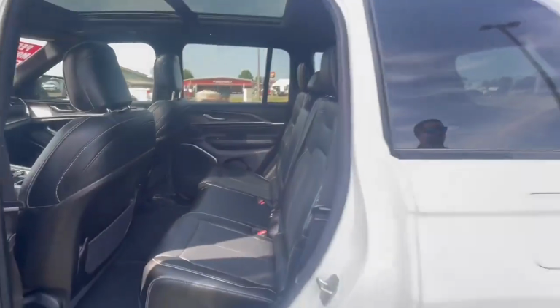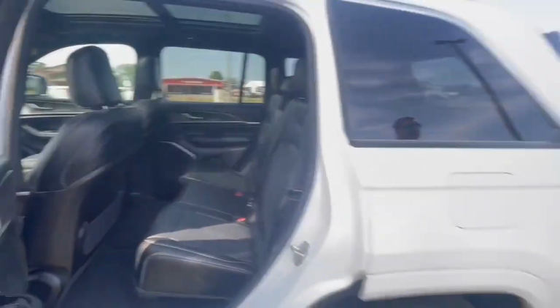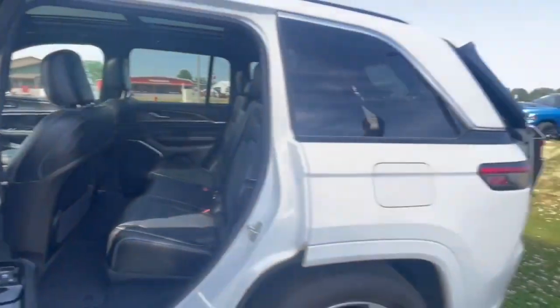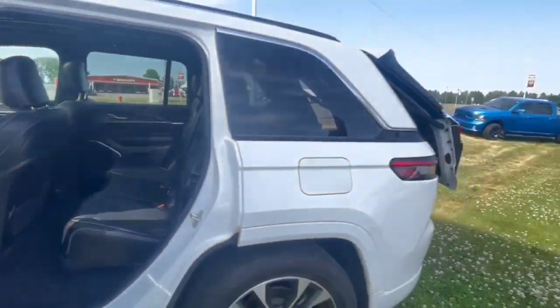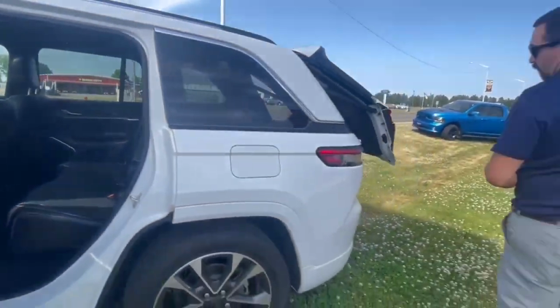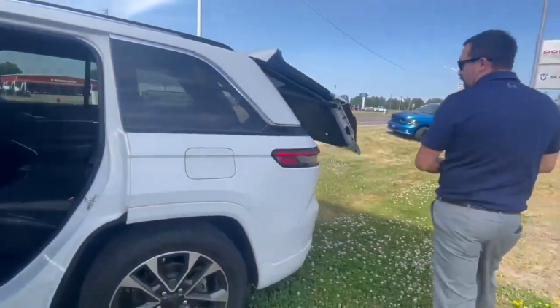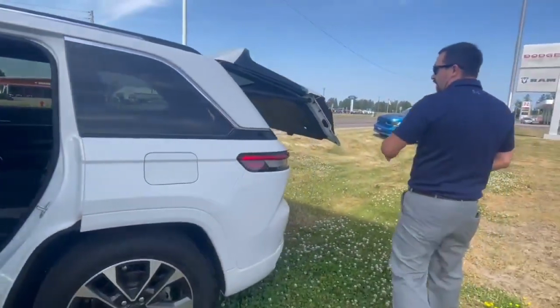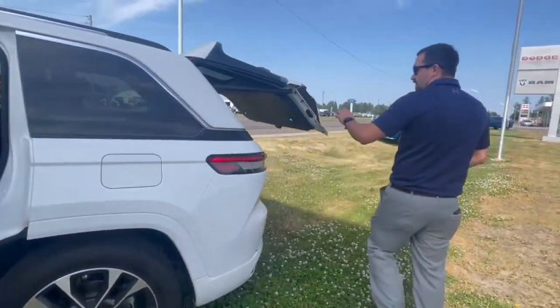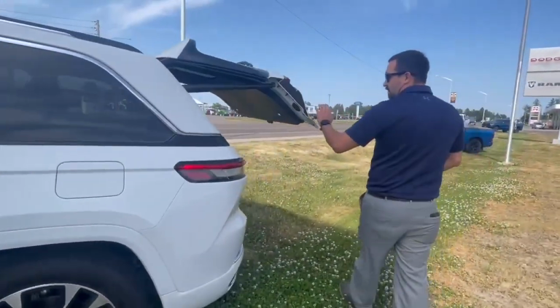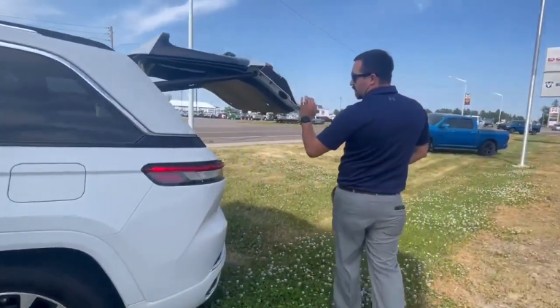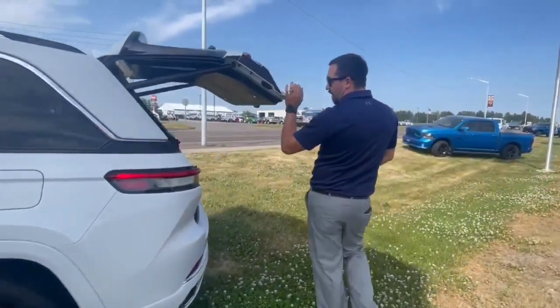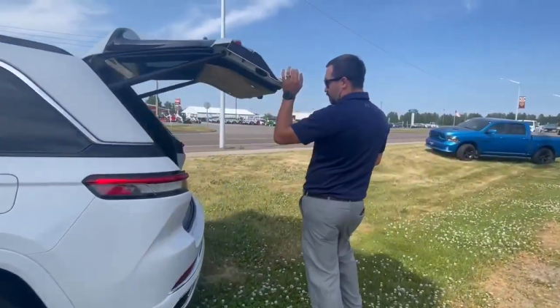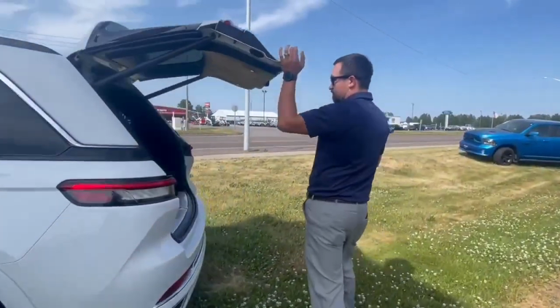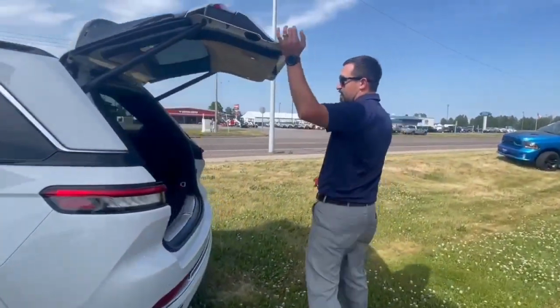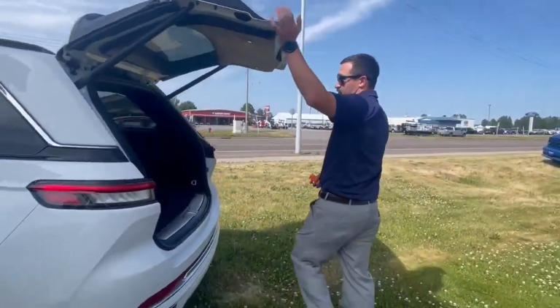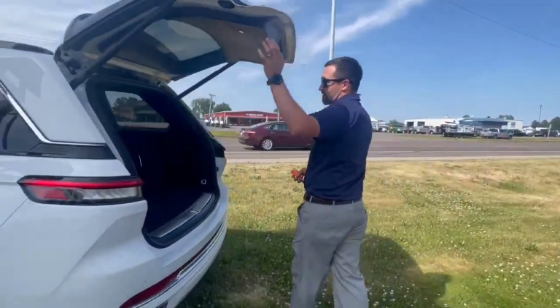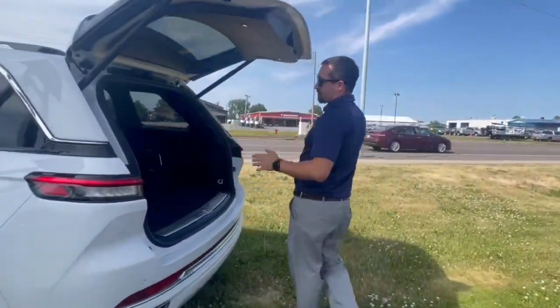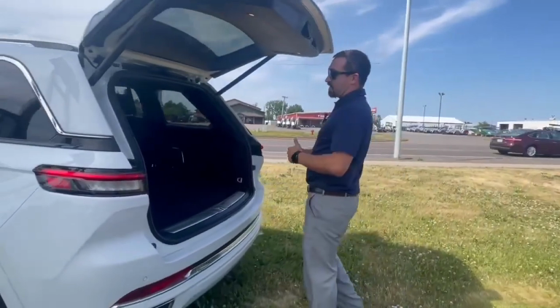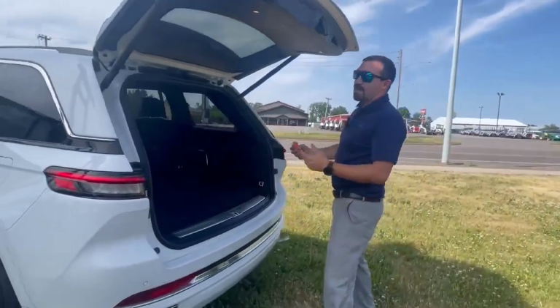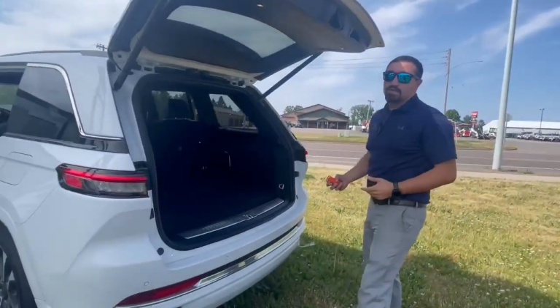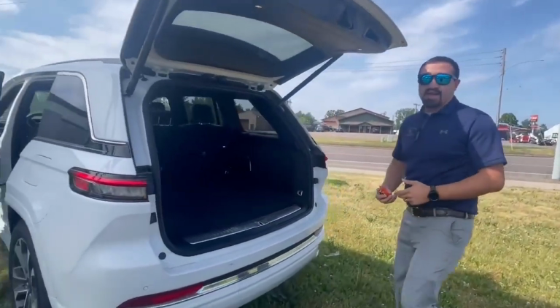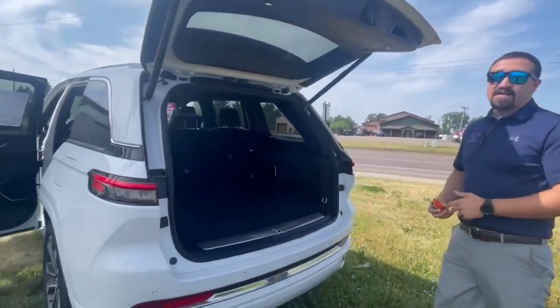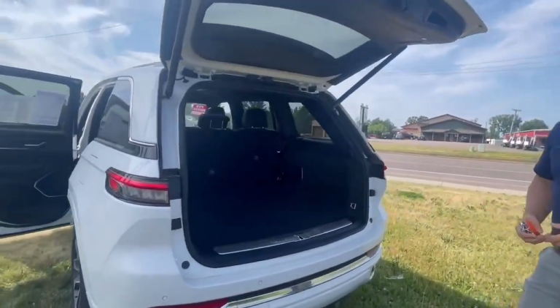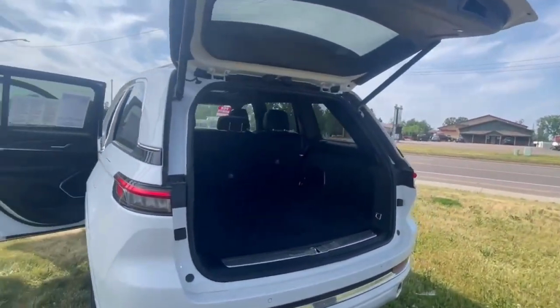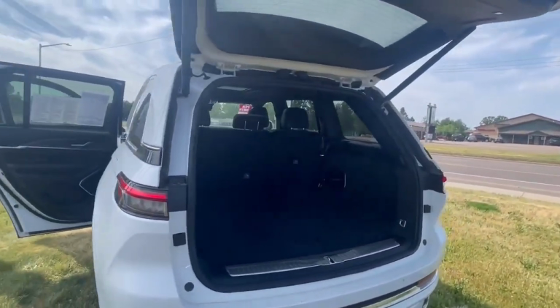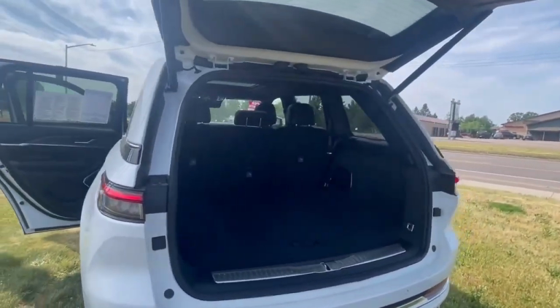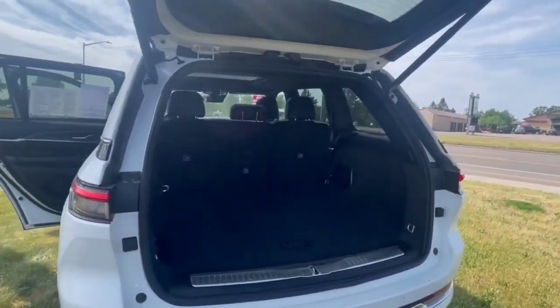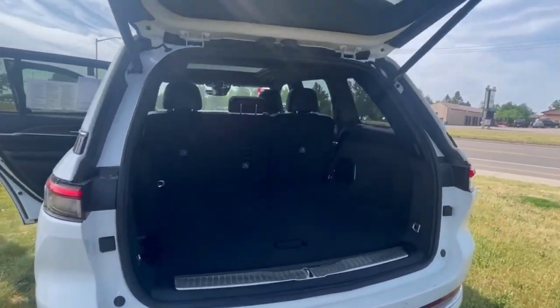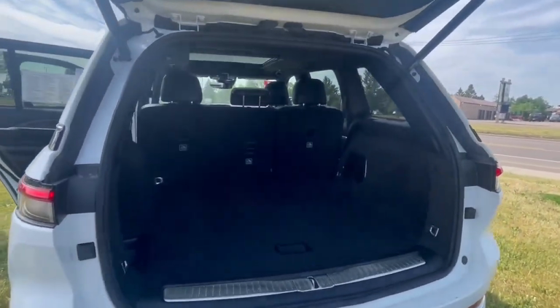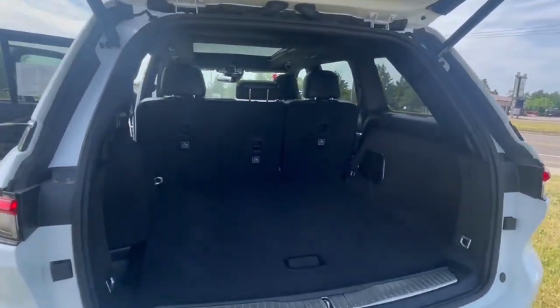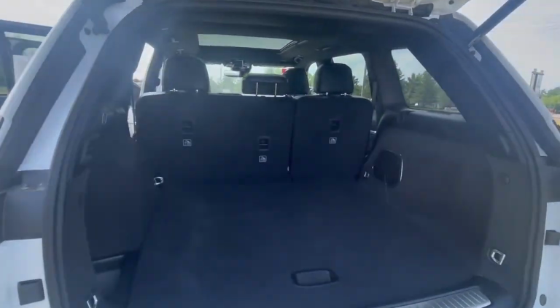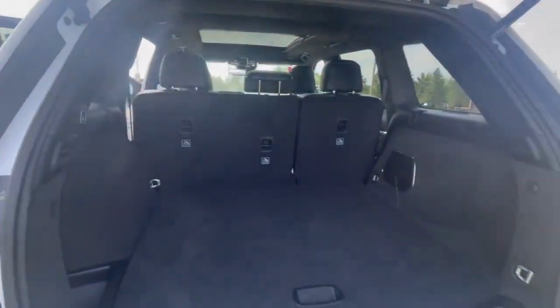Now just take a quick walk around the back here. Now in the back, you'd be very surprised there's a lot of room back here. So you've got plenty of storage space for any trips that you might be taking.